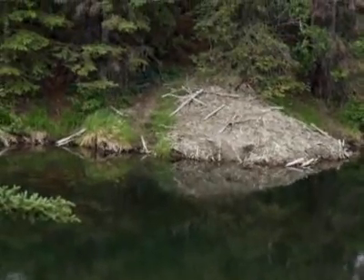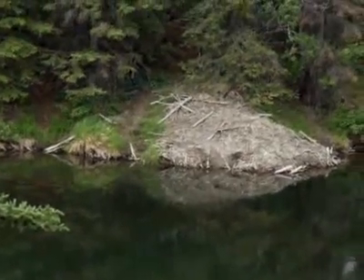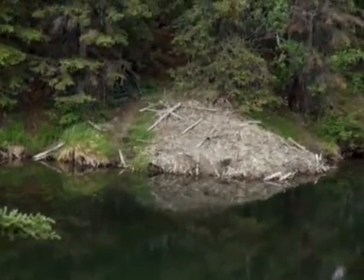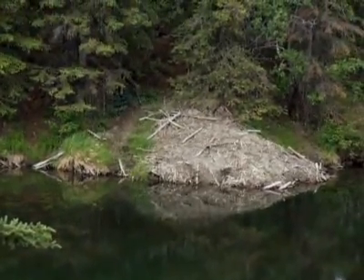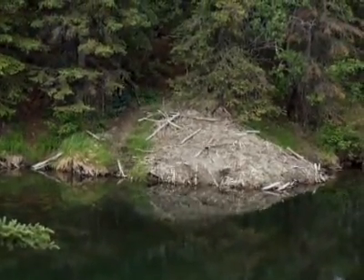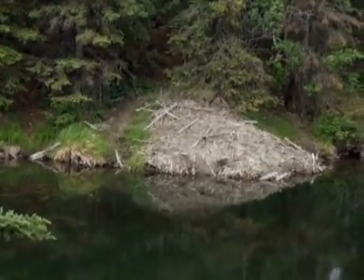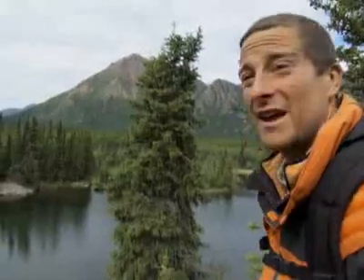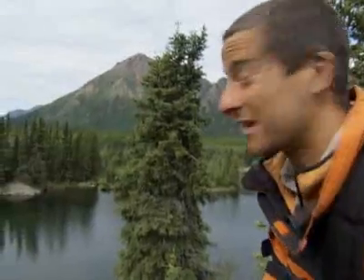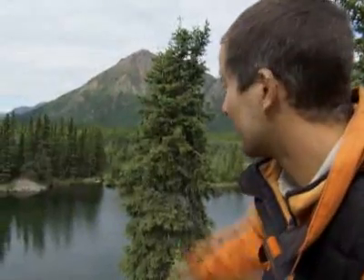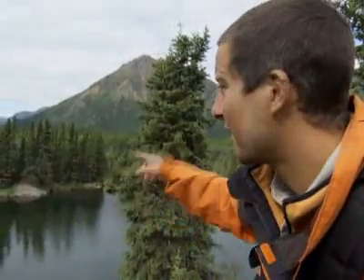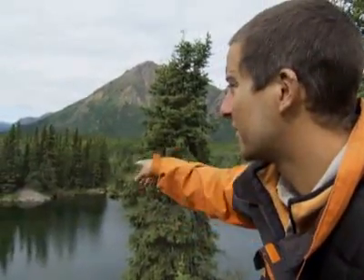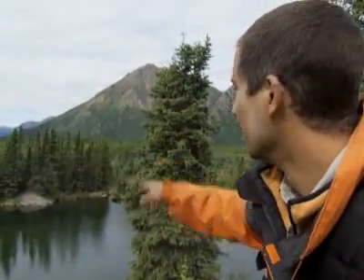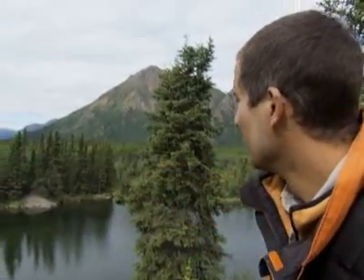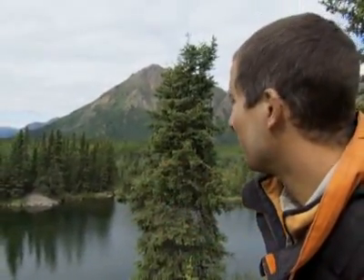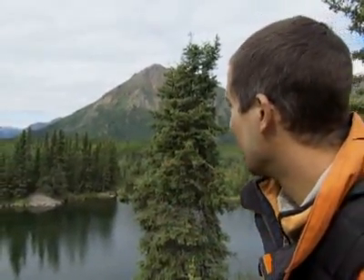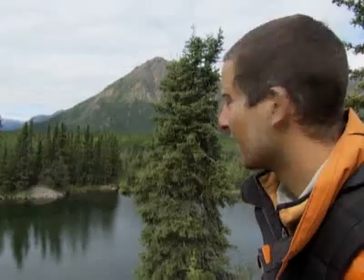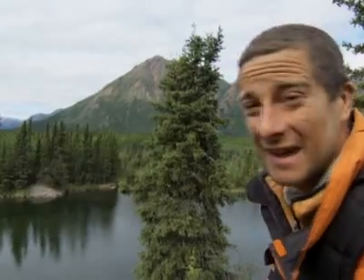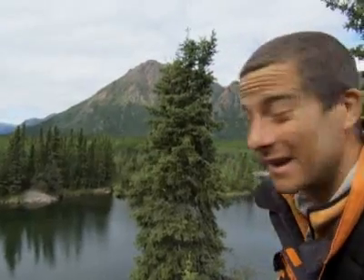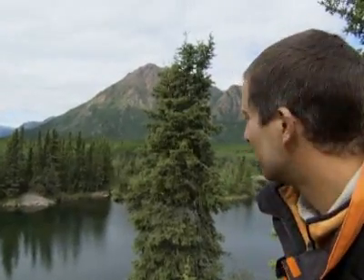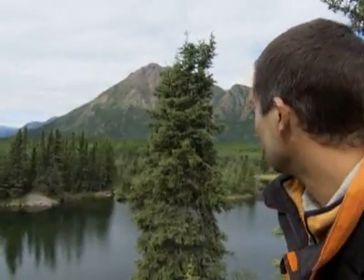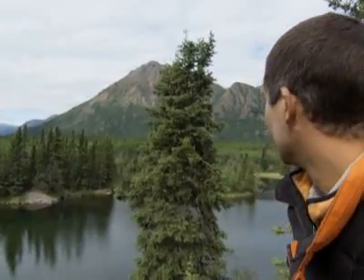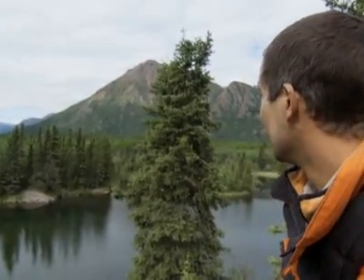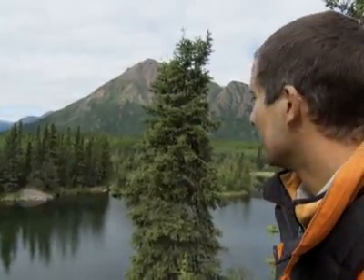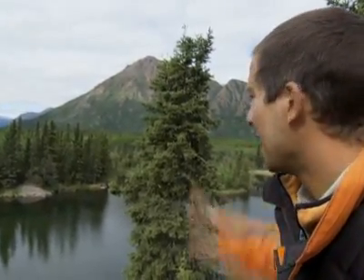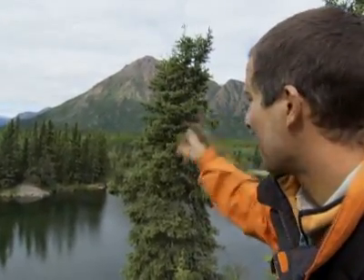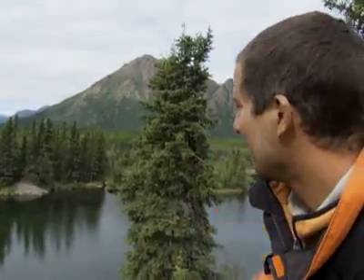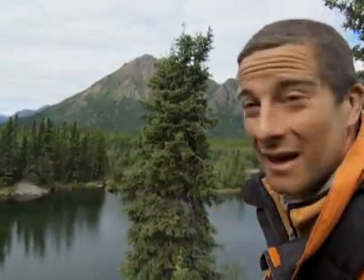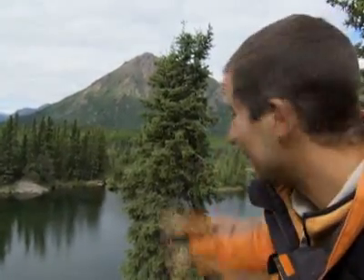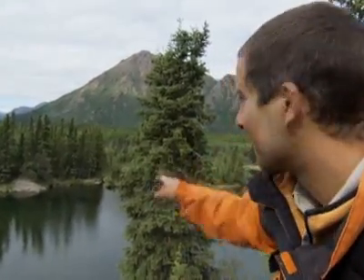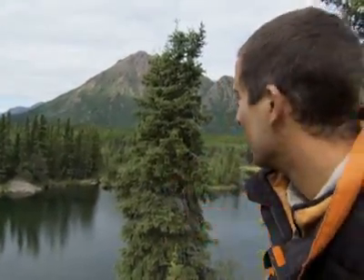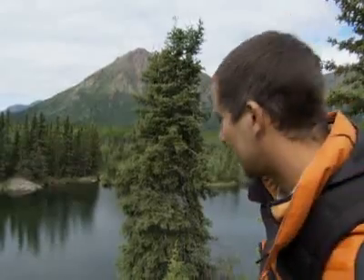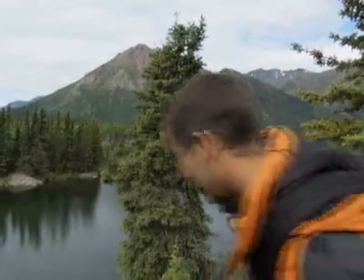Beavers will live inside it, and generation after generation will live there. They'll take years to build it. But I'm heading that way and that is definitely worth checking out.